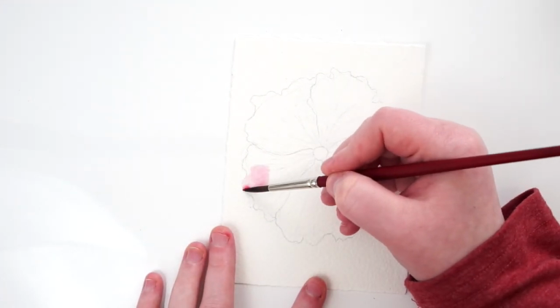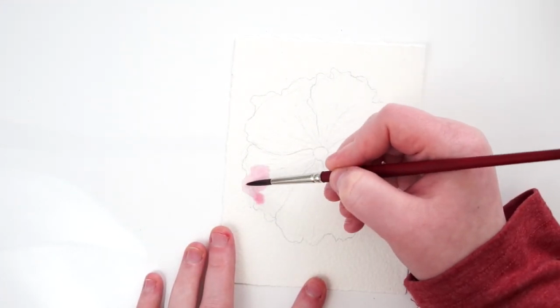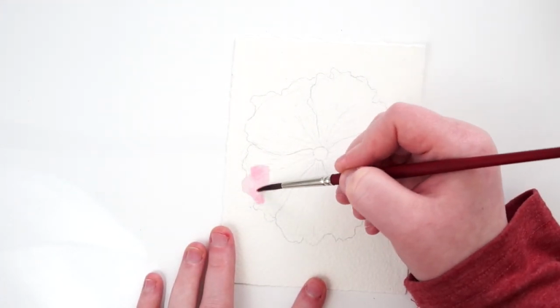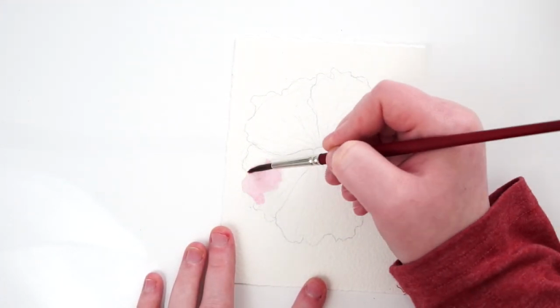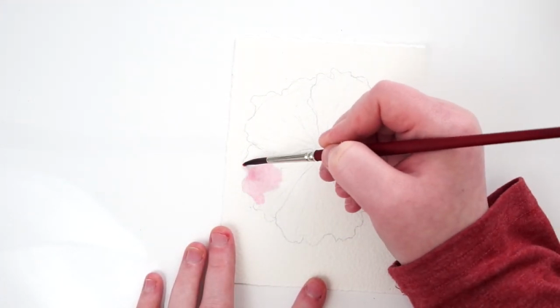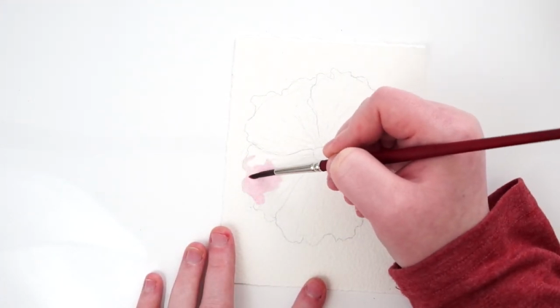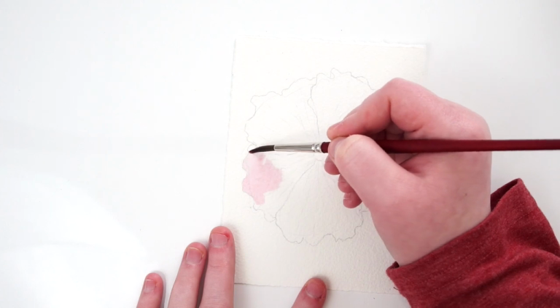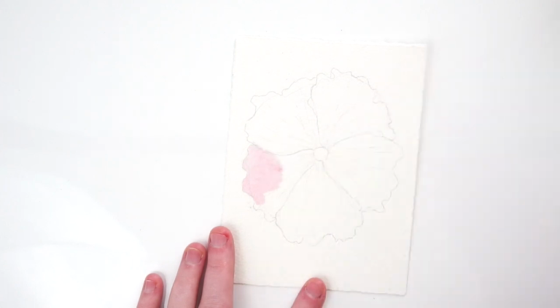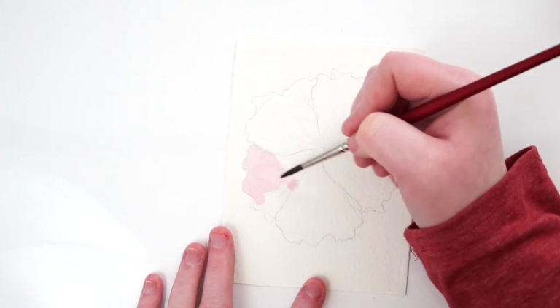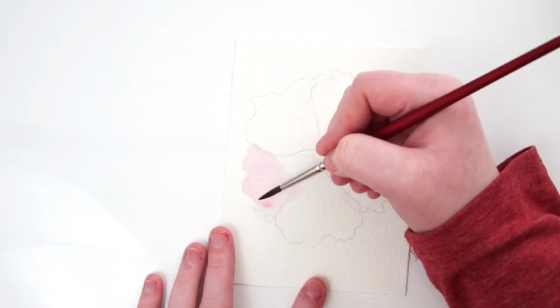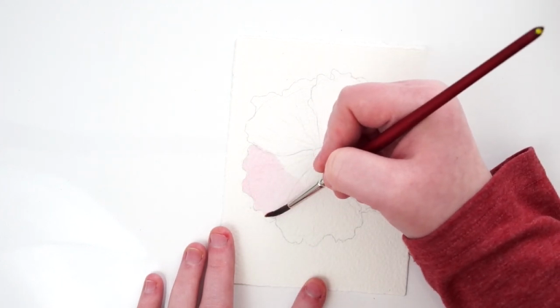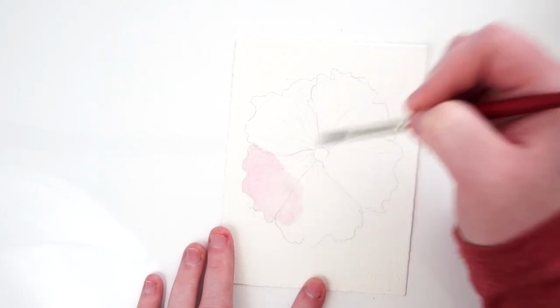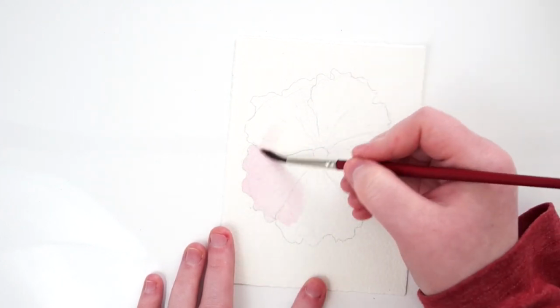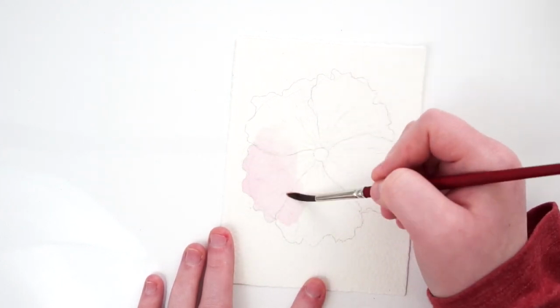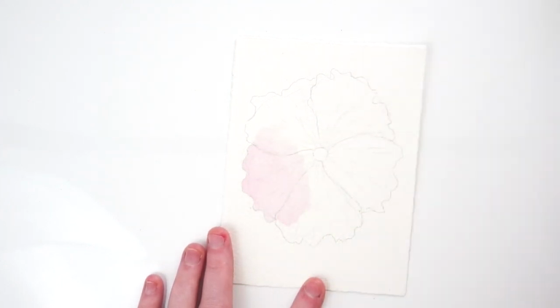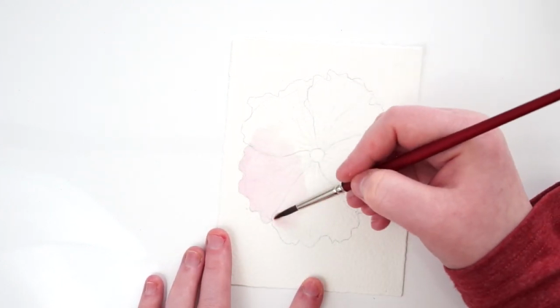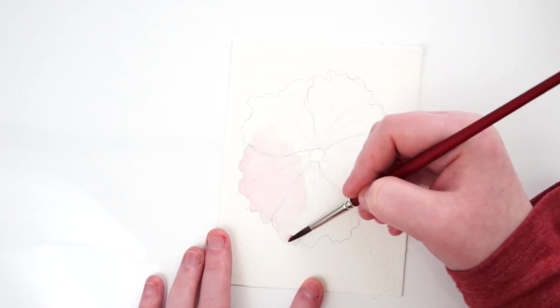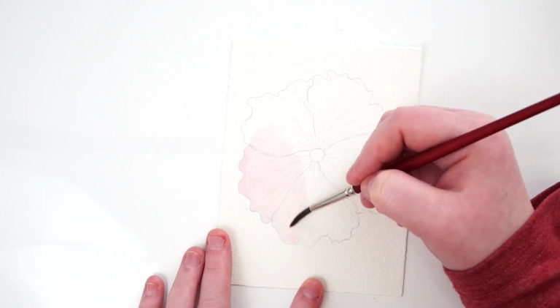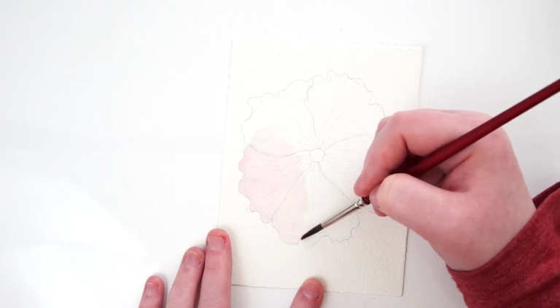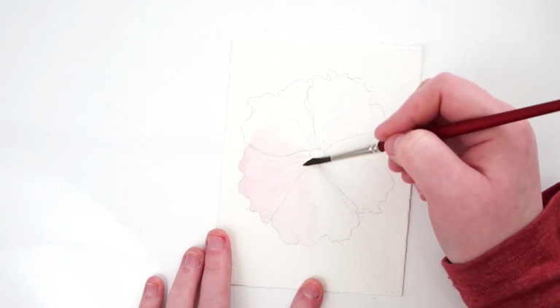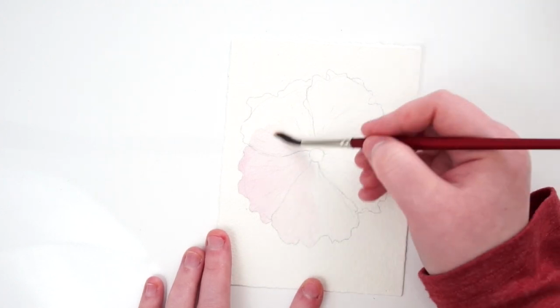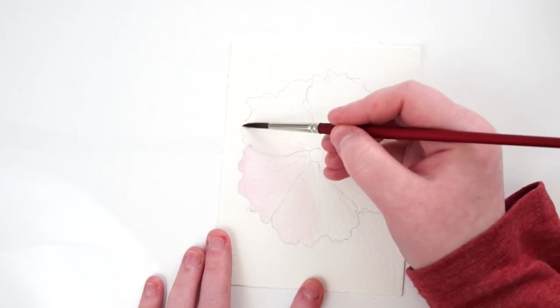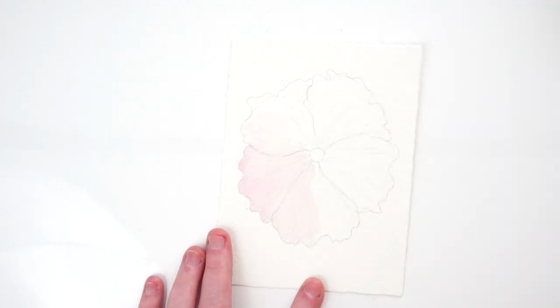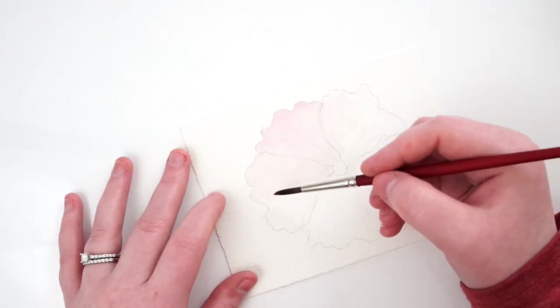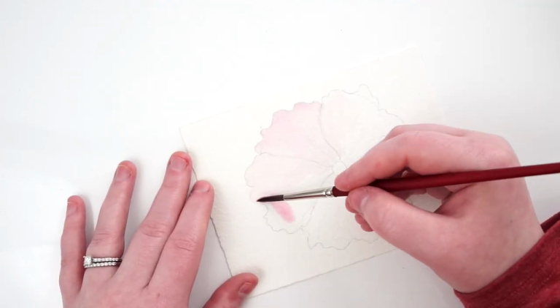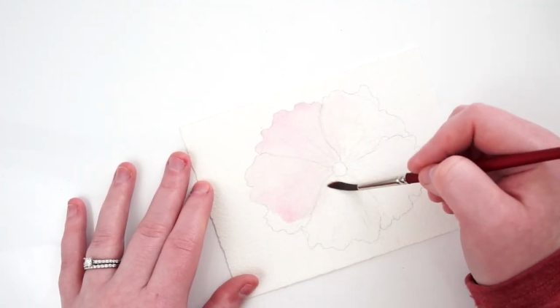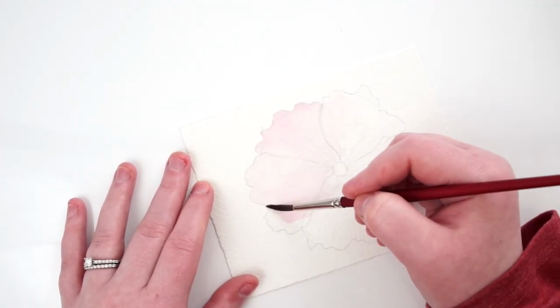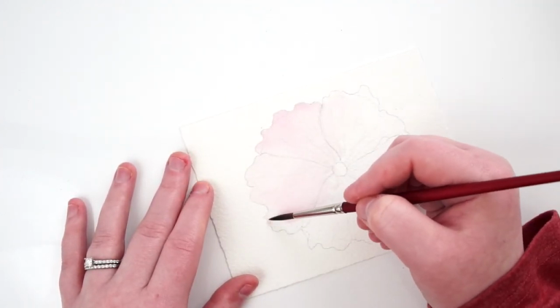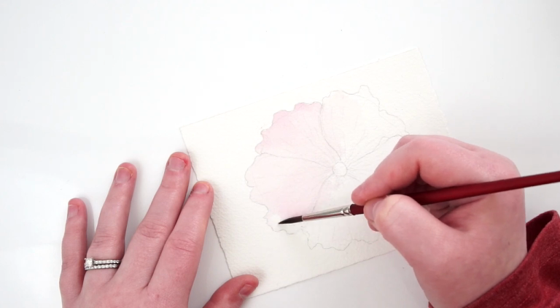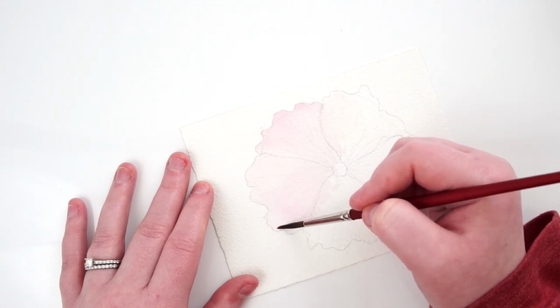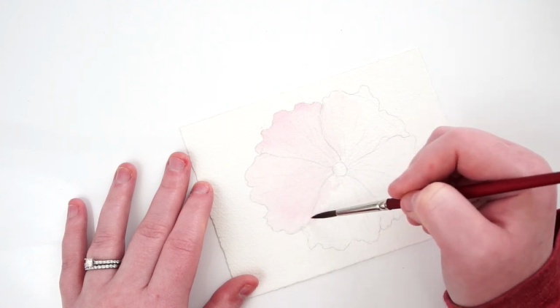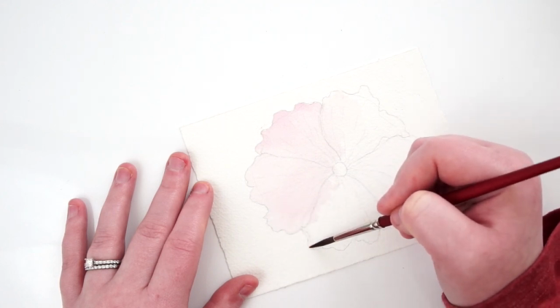To get started, my materials are Arches Rough 140 pound watercolor paper, M. Graham watercolors — I'll talk about those as we go — and I'm using an assortment of brushes. If you are curious about any of the materials I used, please check the description box down below. I'll have them all linked.